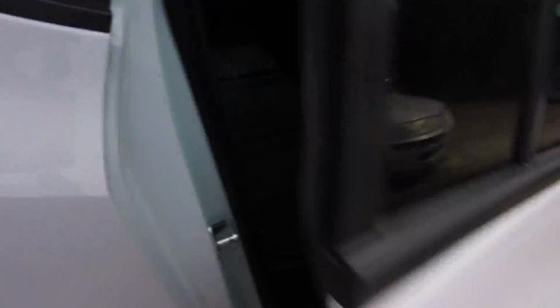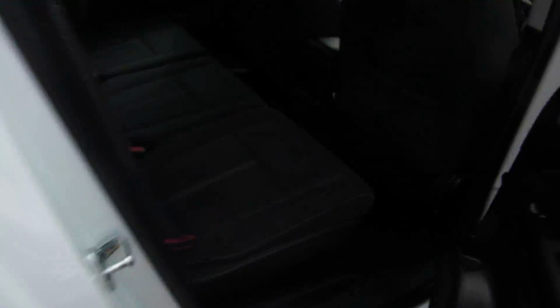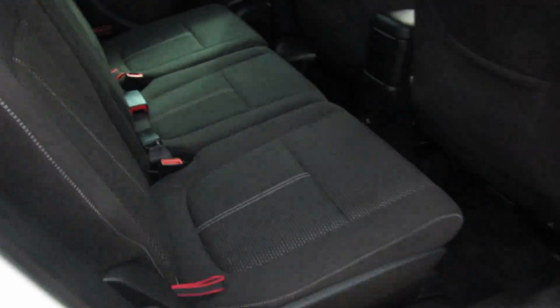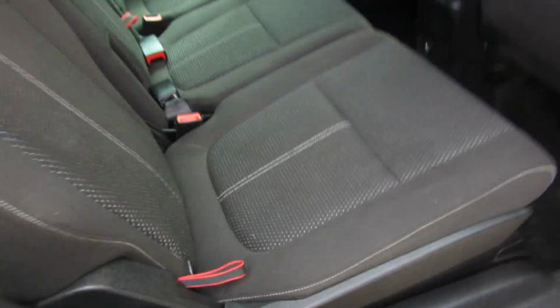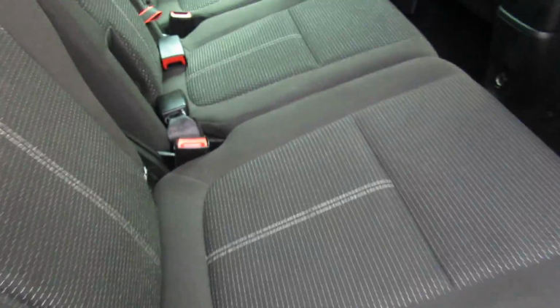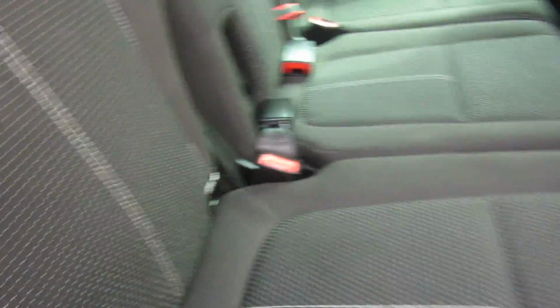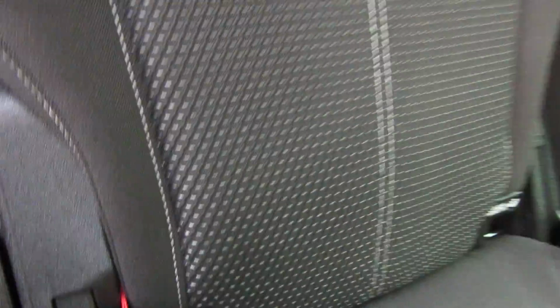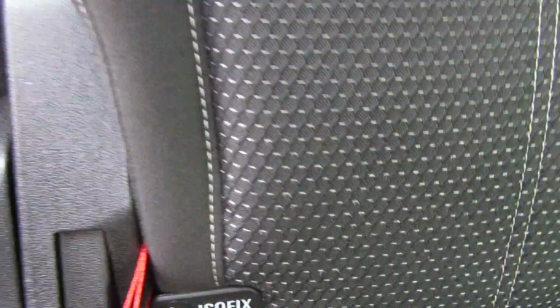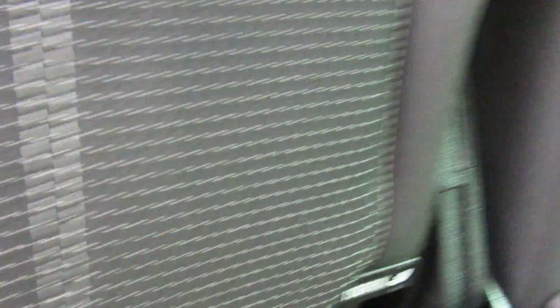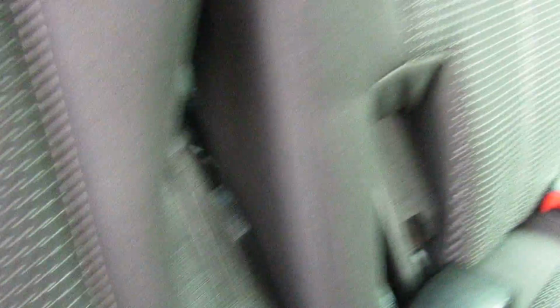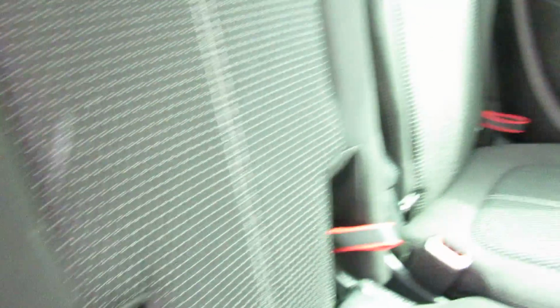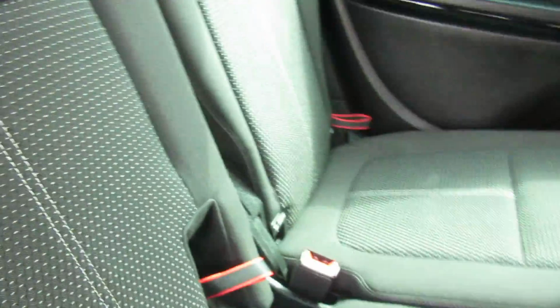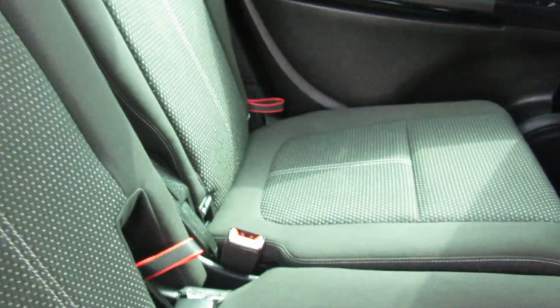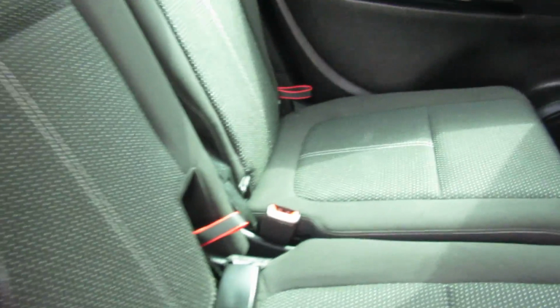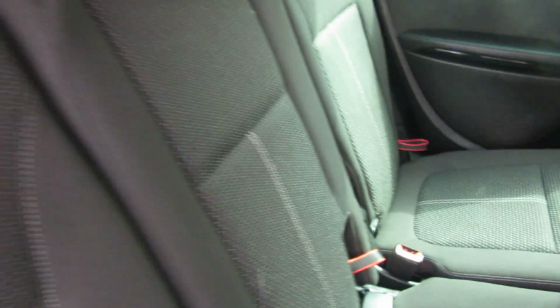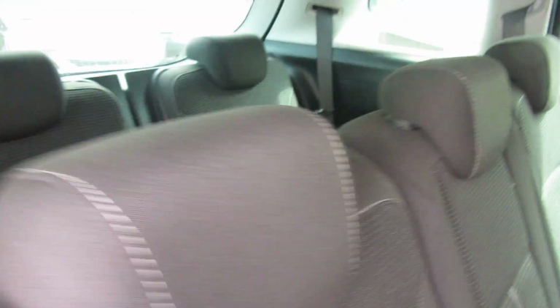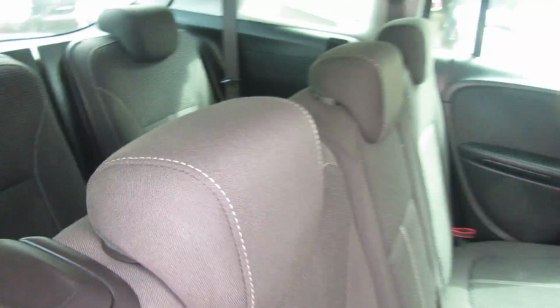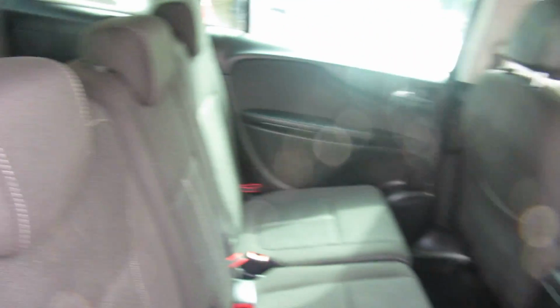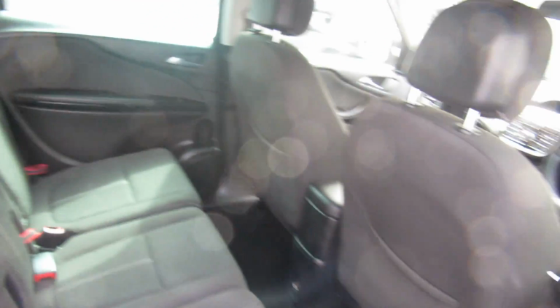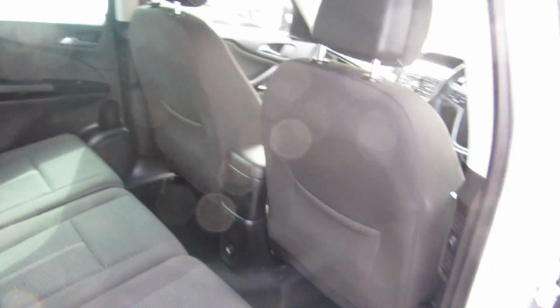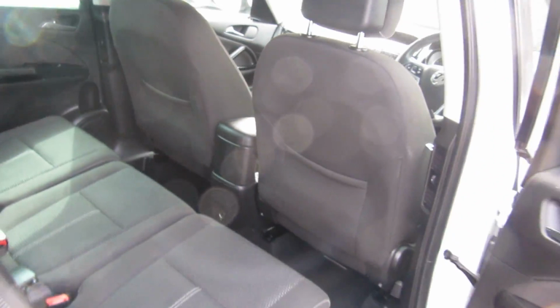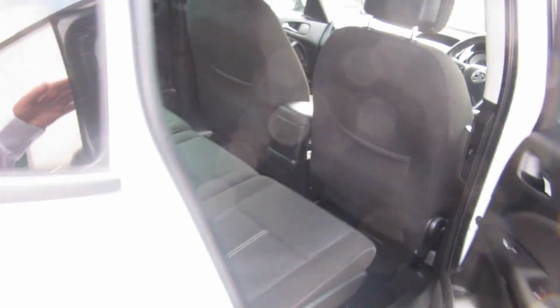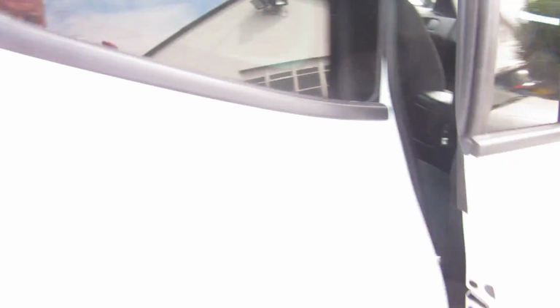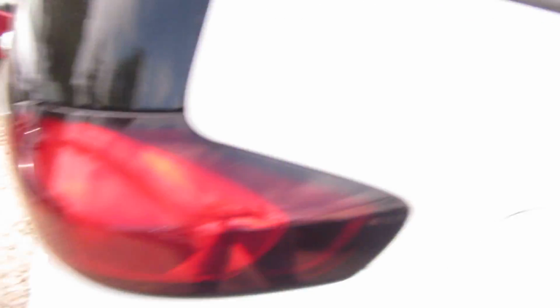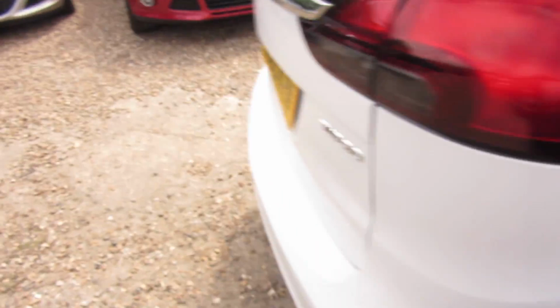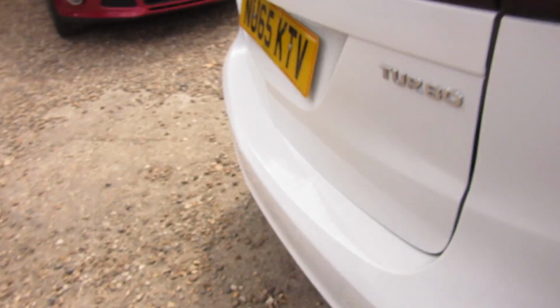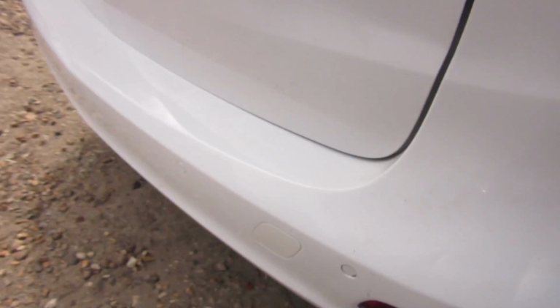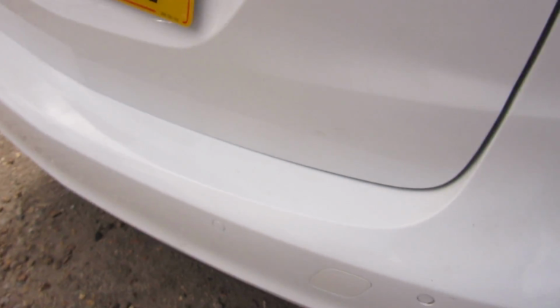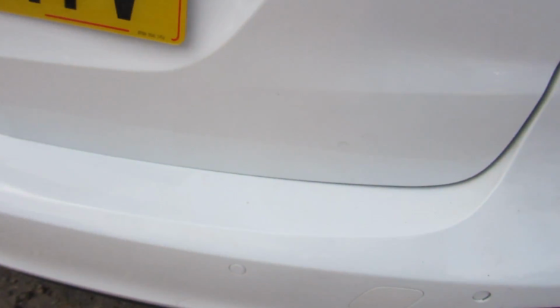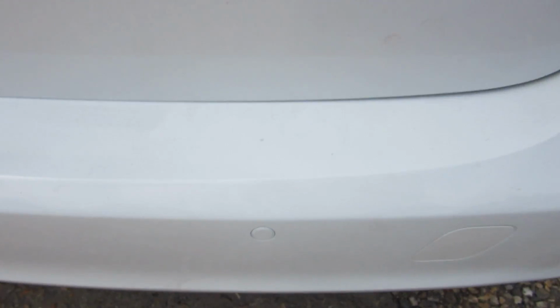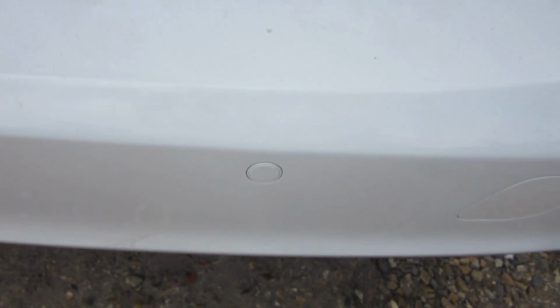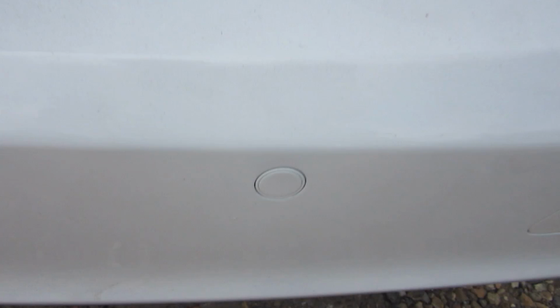Interior-wise, you've got isofix on the outside two seats on the middle row. It's a seven-seater of course, with electric windows all round and front and rear parking sensors.